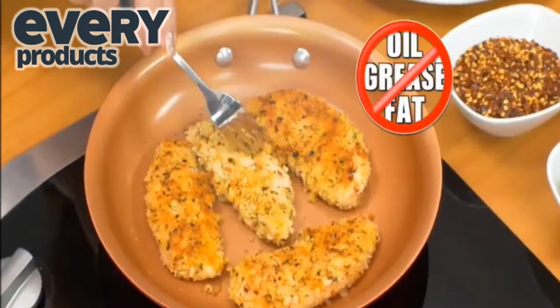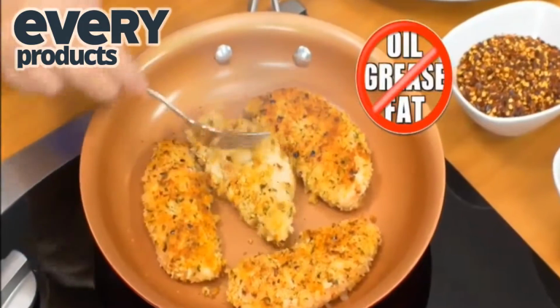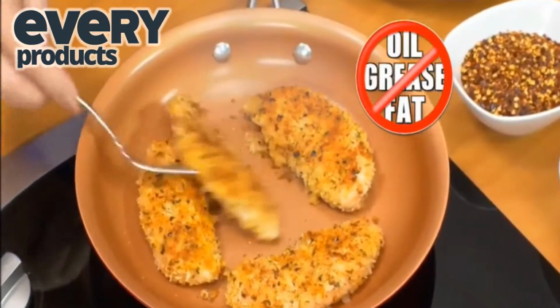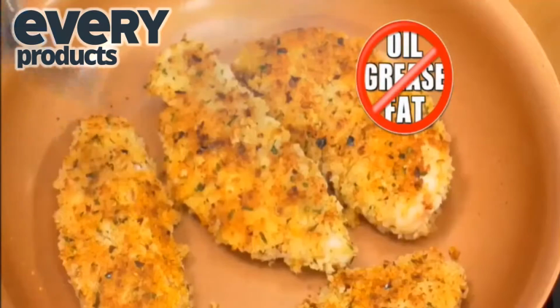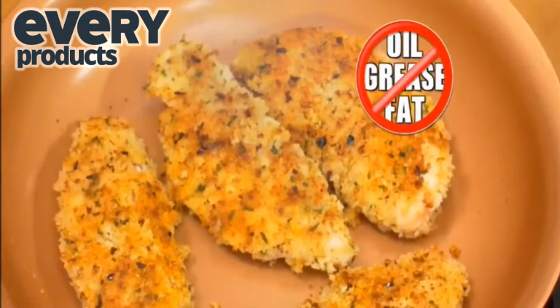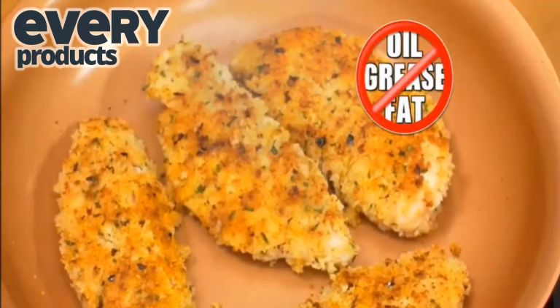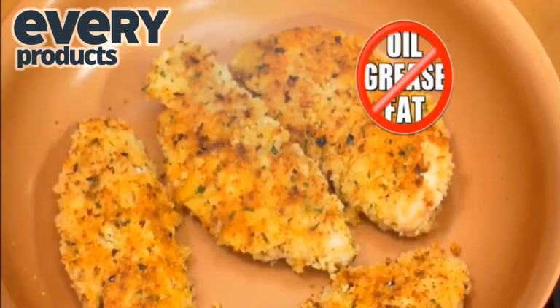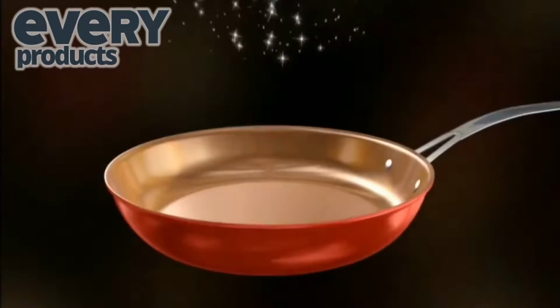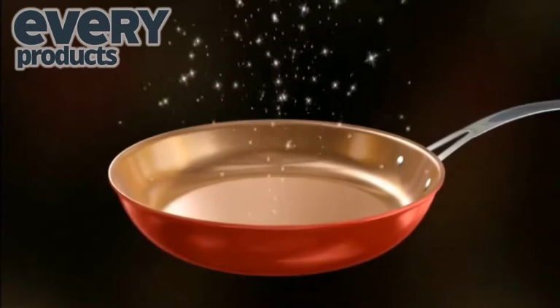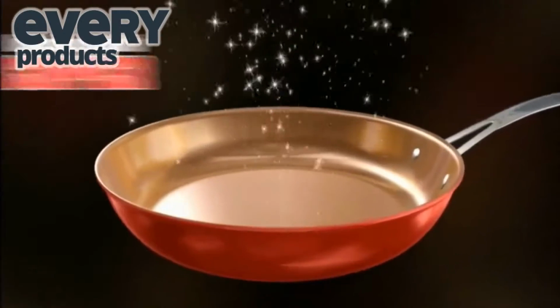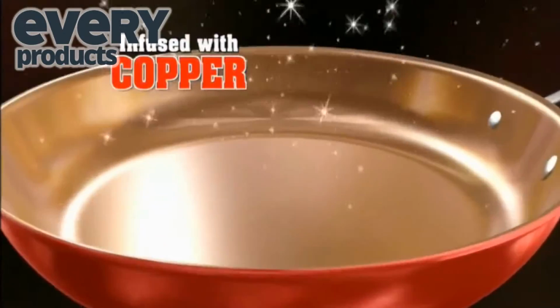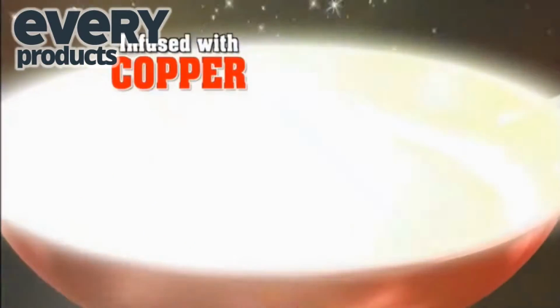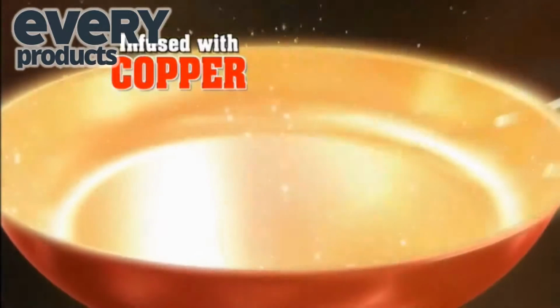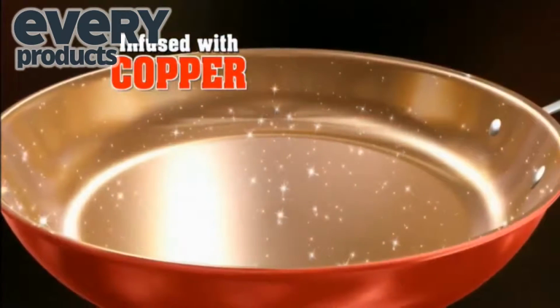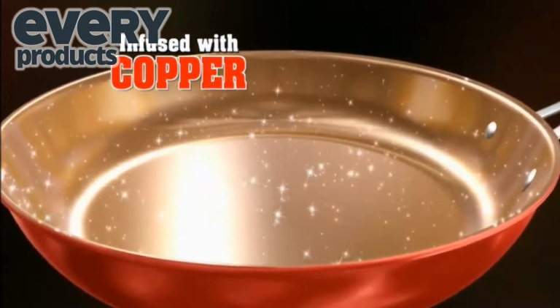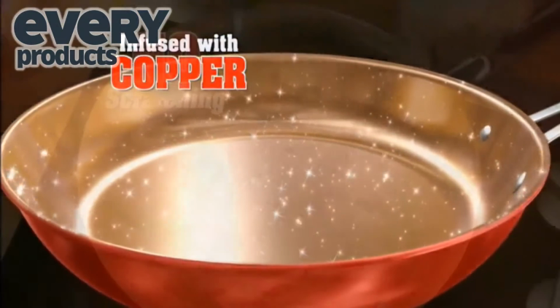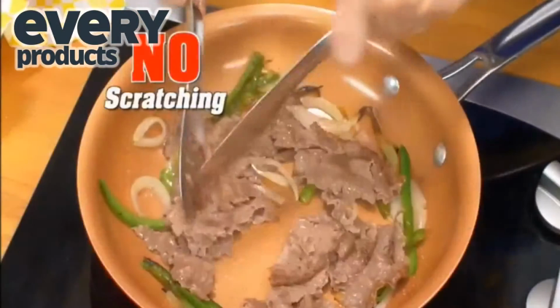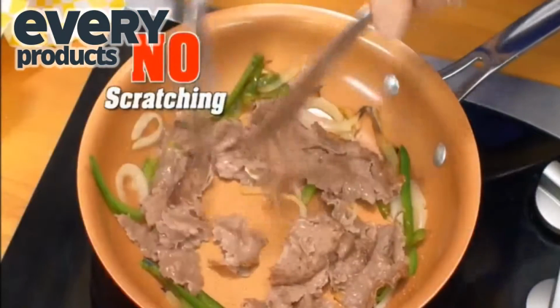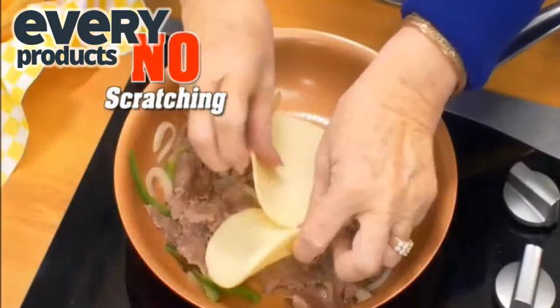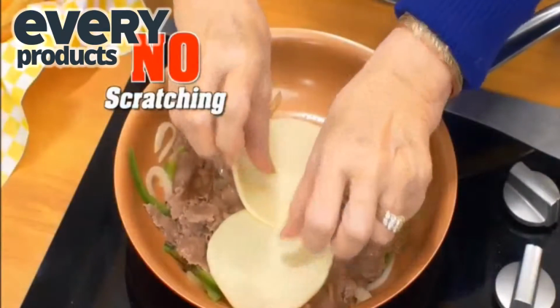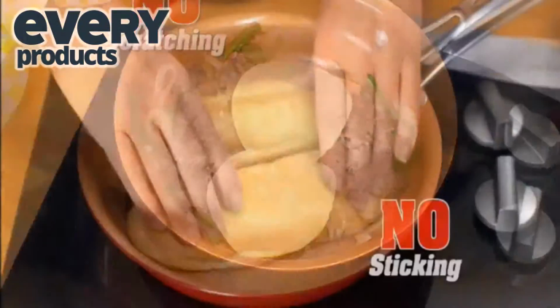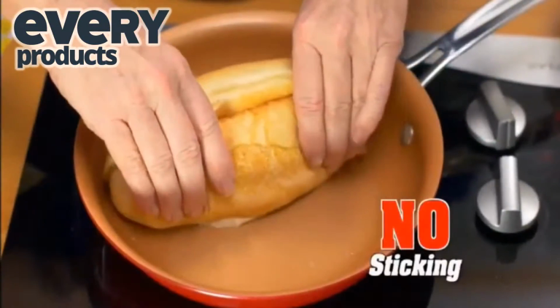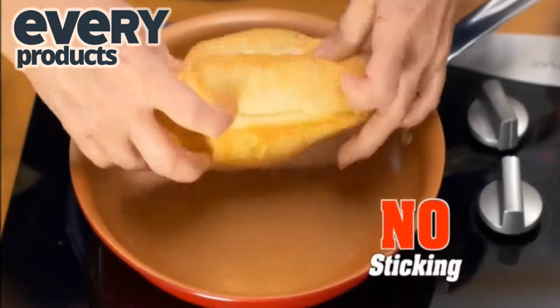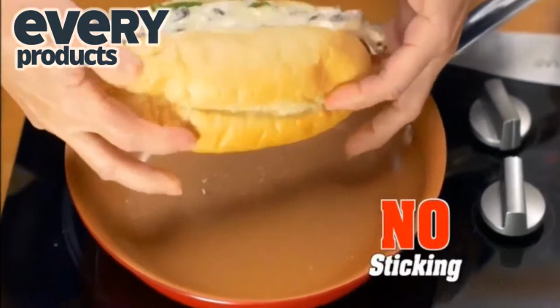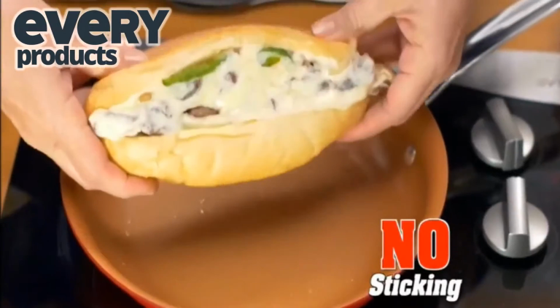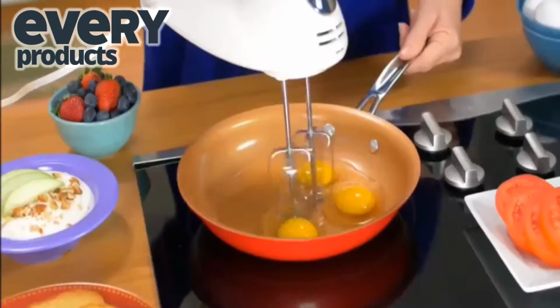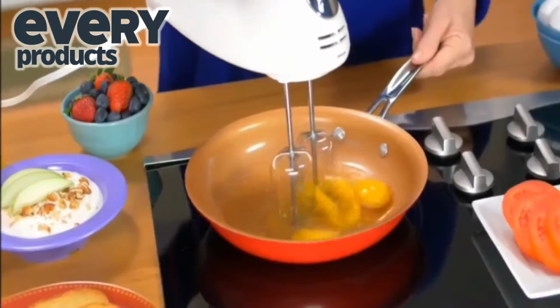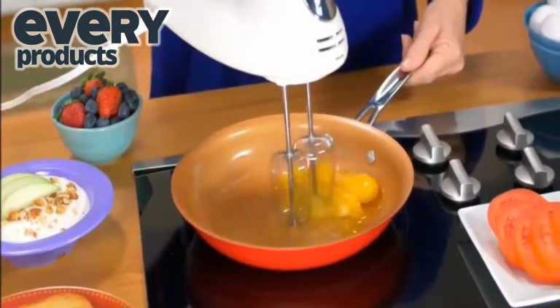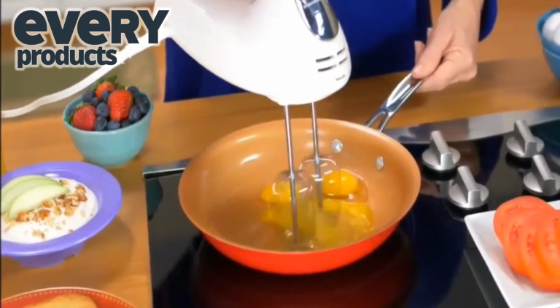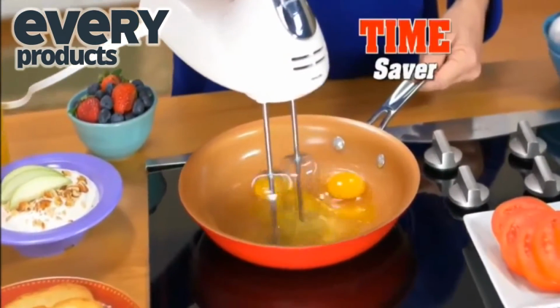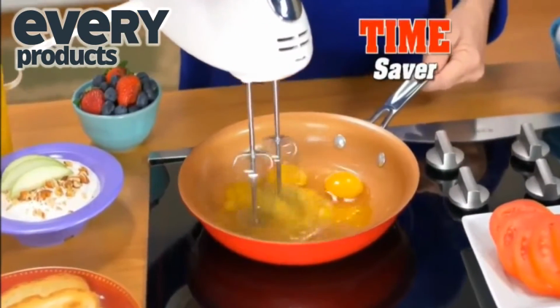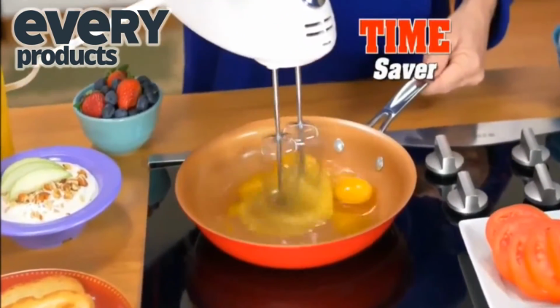Cook healthy crispy chicken fingers with little or no fat or oil. Red Copper uses 100% pure copper, so durable you can chop steak and onion for a melty Philly cheesesteak — absolutely no sticking. Or whisk eggs without a mixing bowl, truly a time saver.